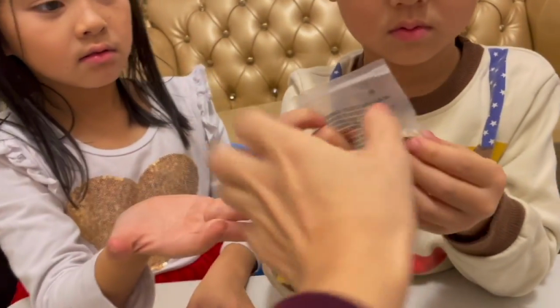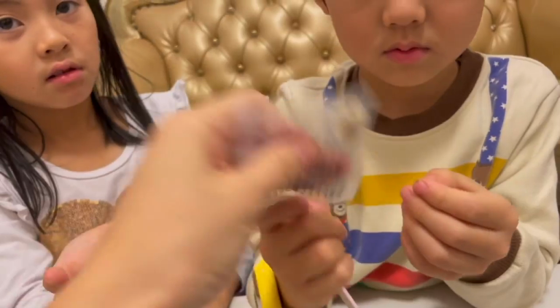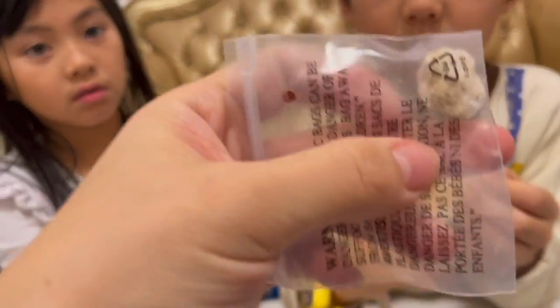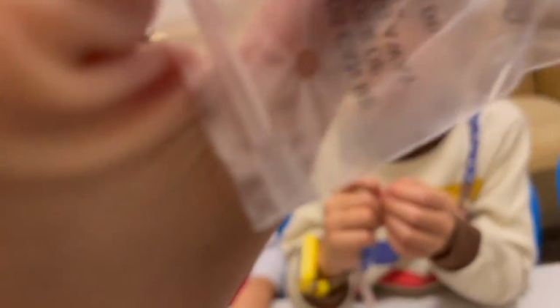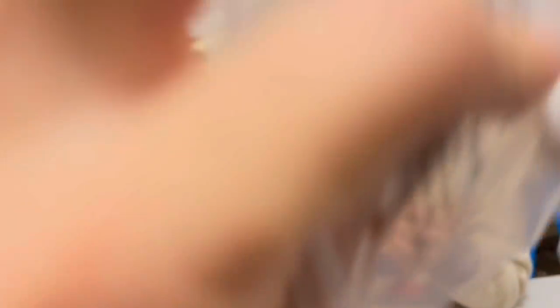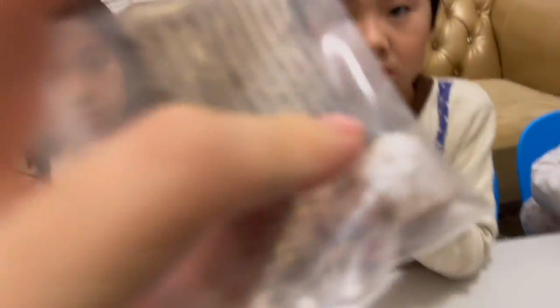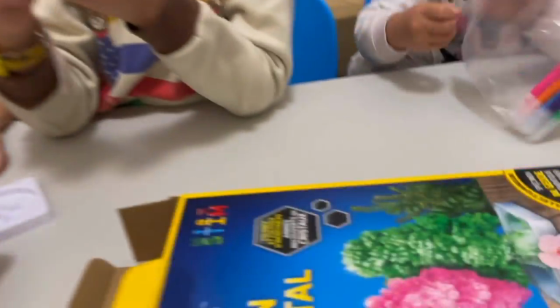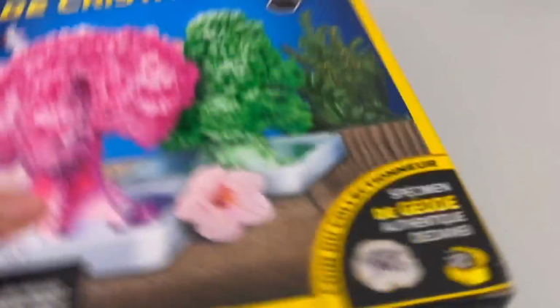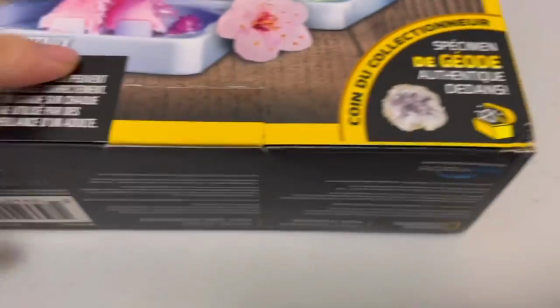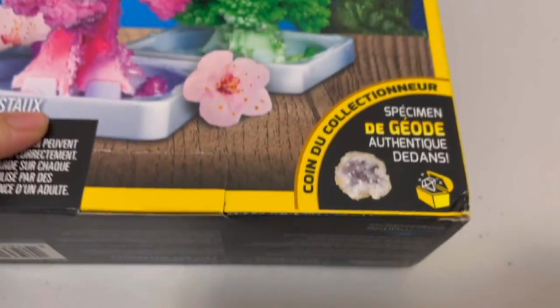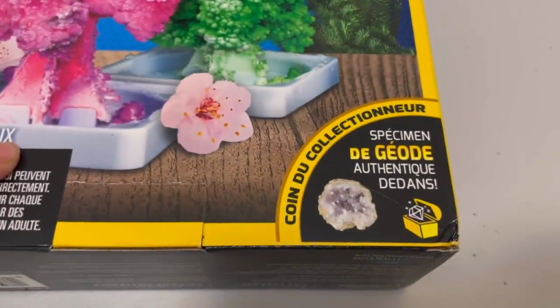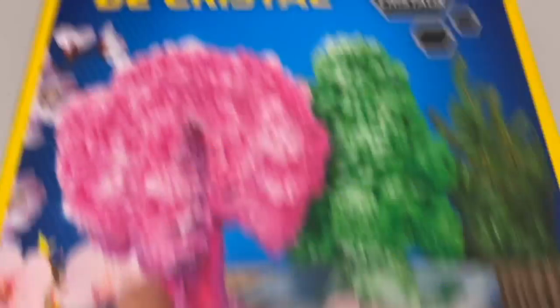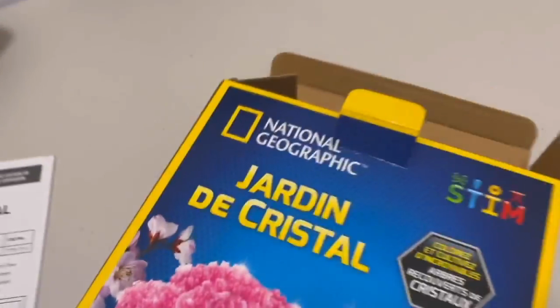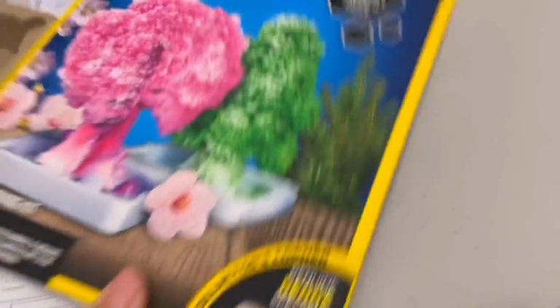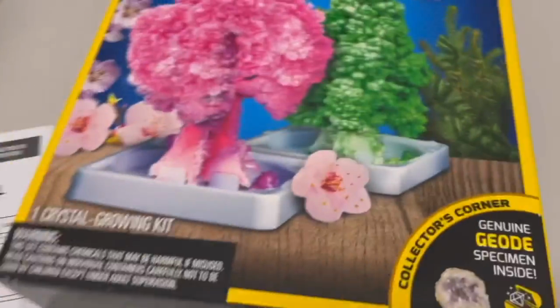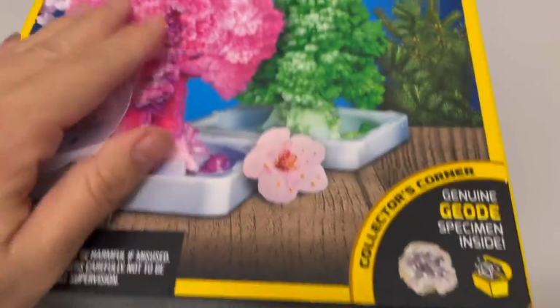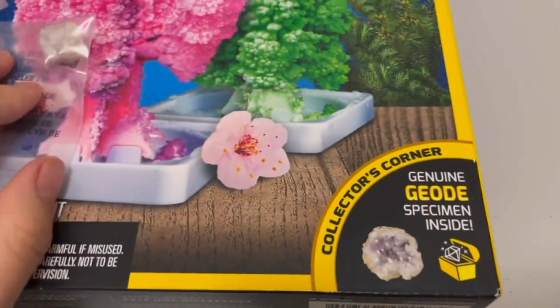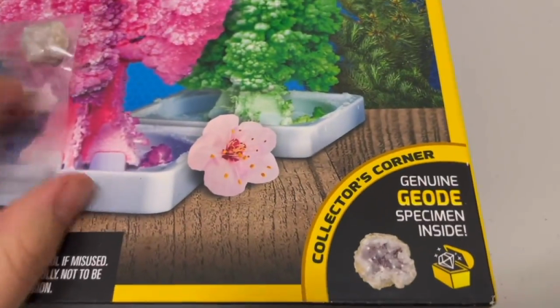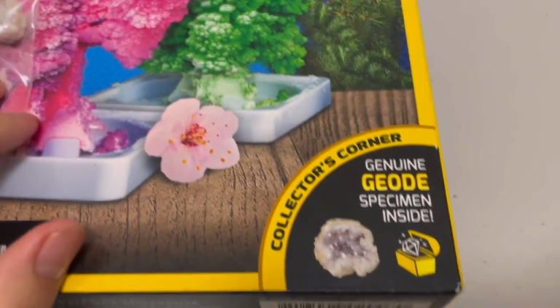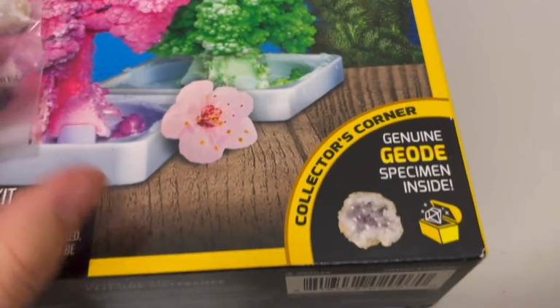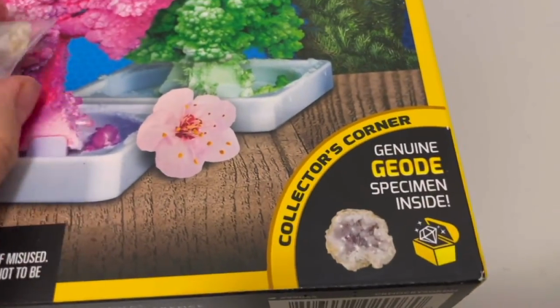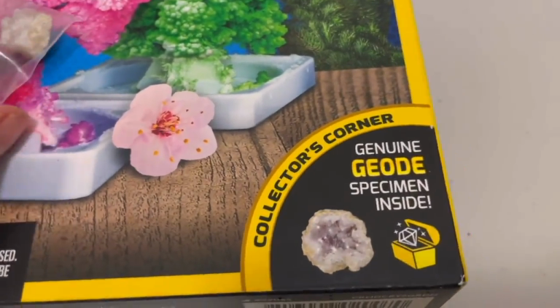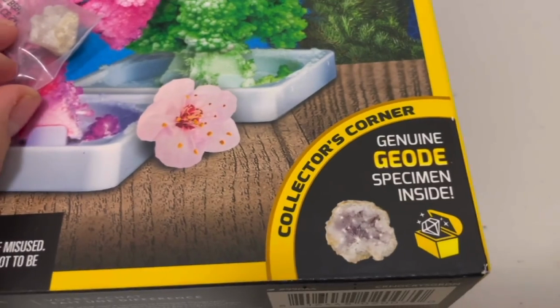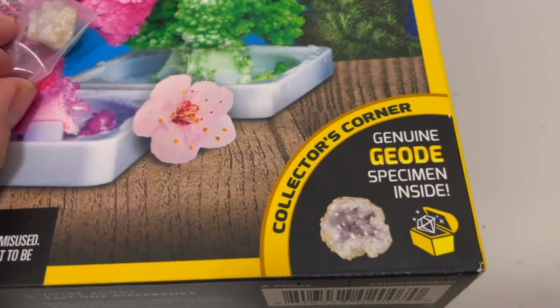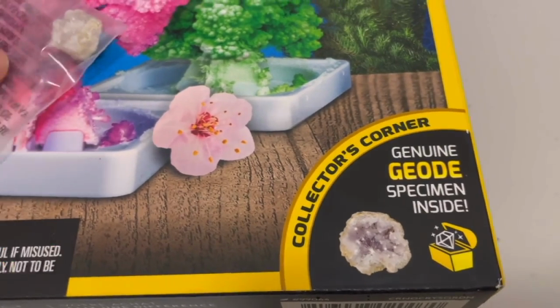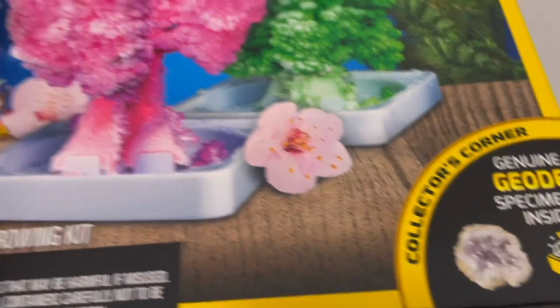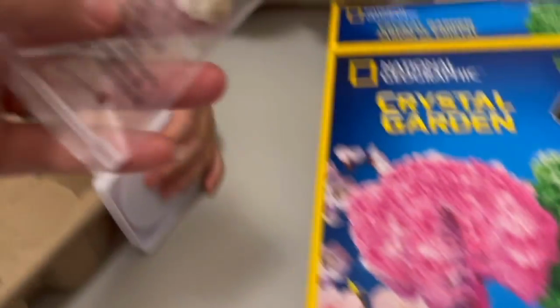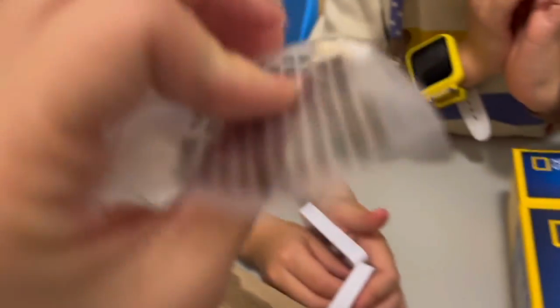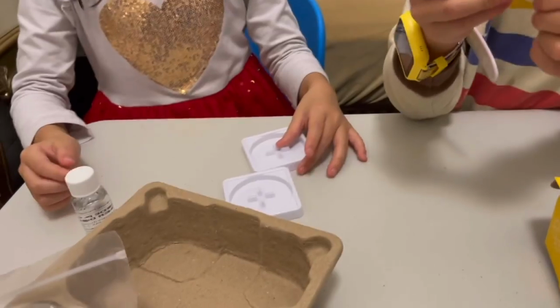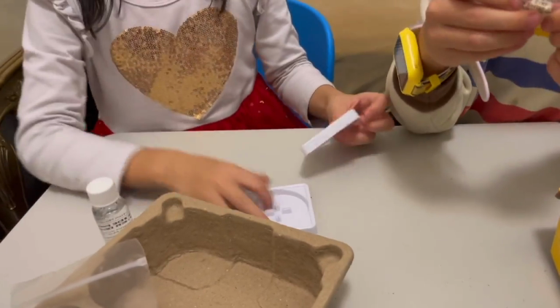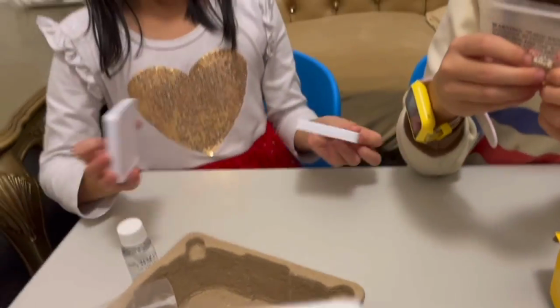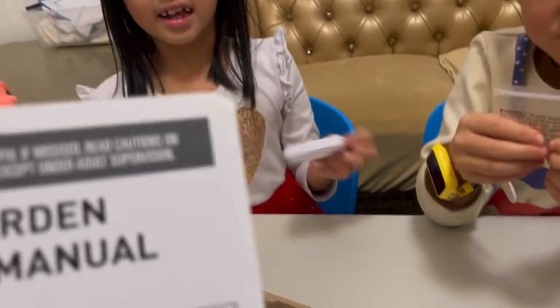This rock is a special rock — it's a genuine geode specimen. This is a collector's rock. Let's see what we're supposed to do. Emma, I think we're supposed to pick the tree first.